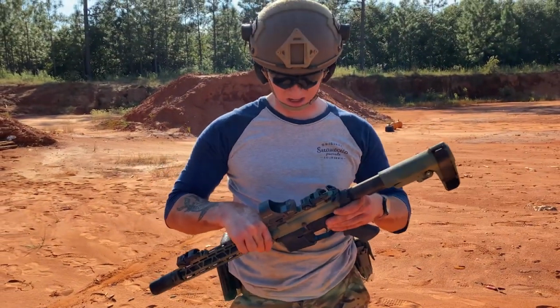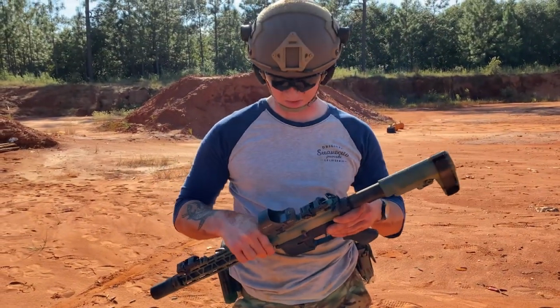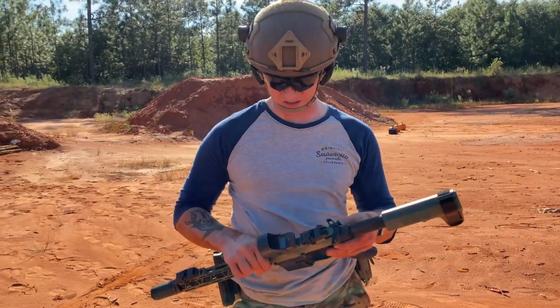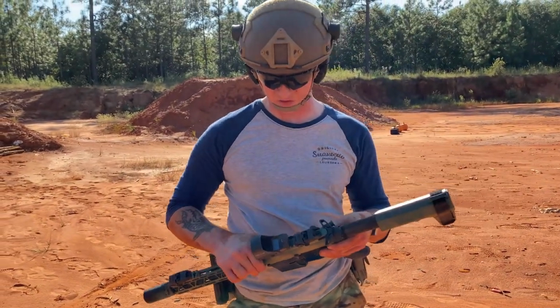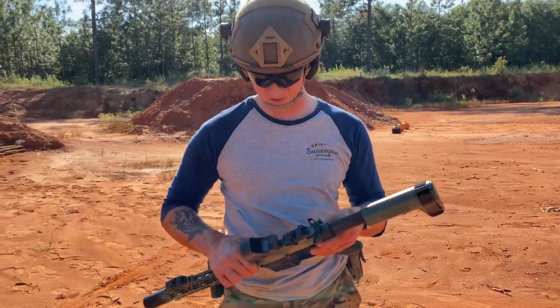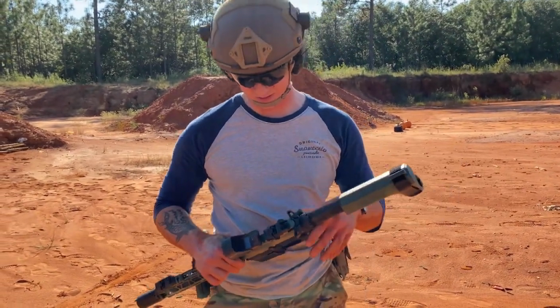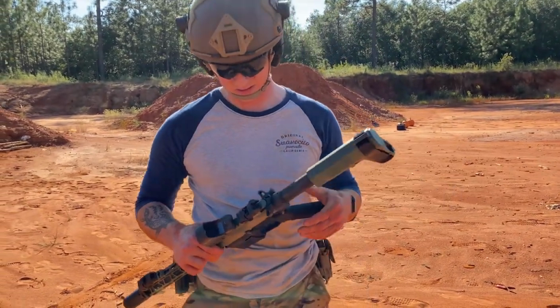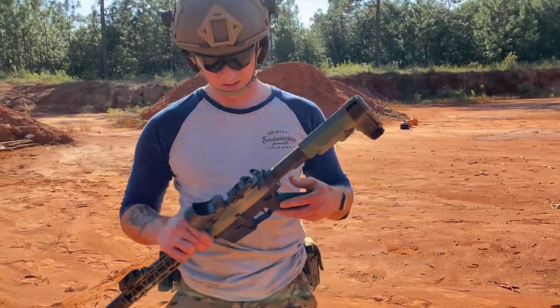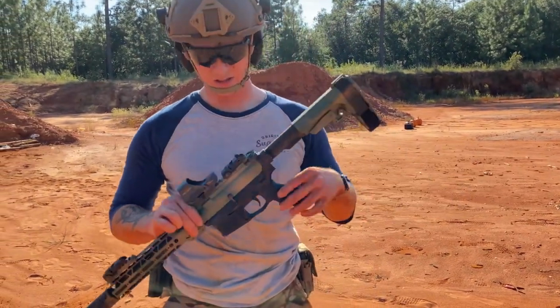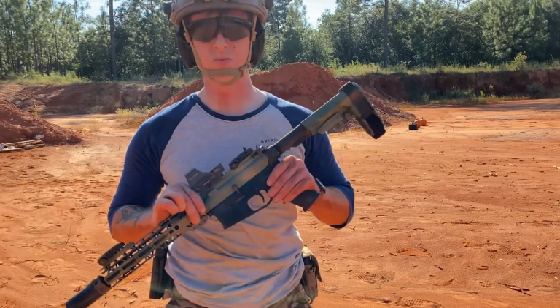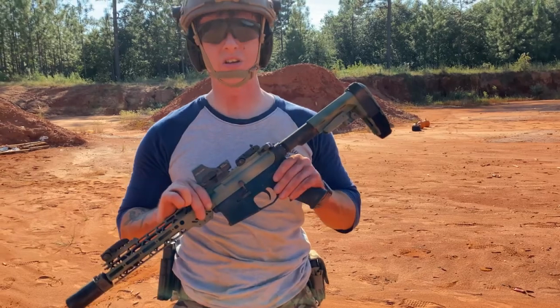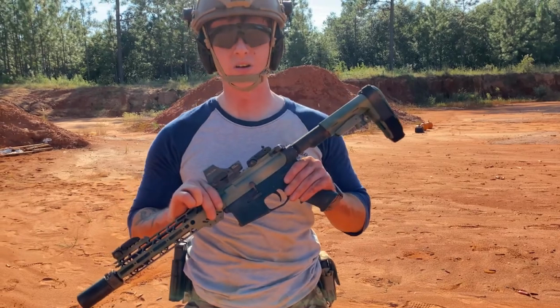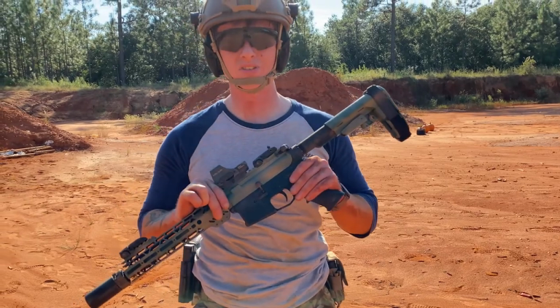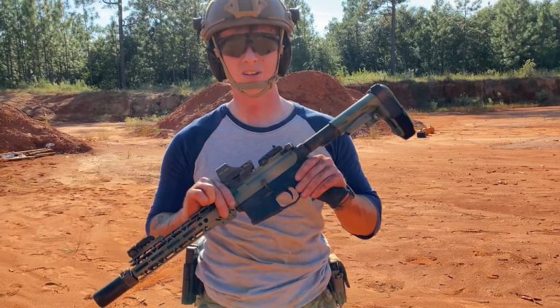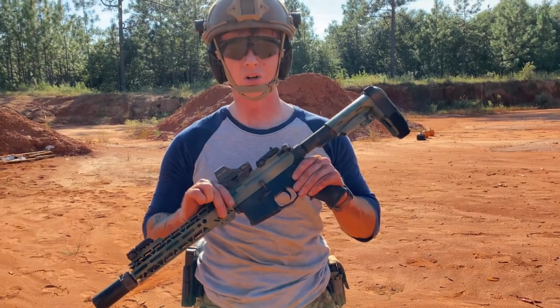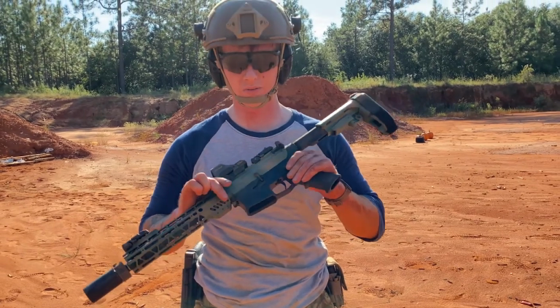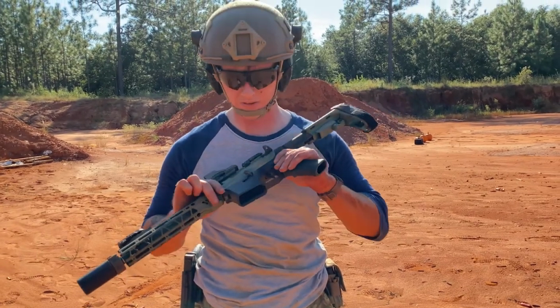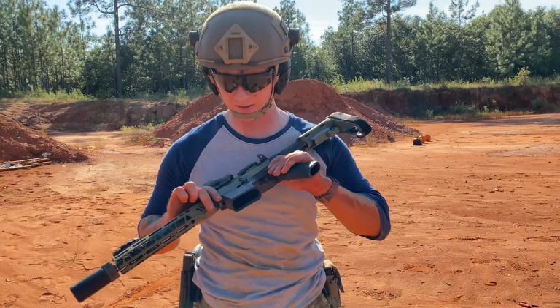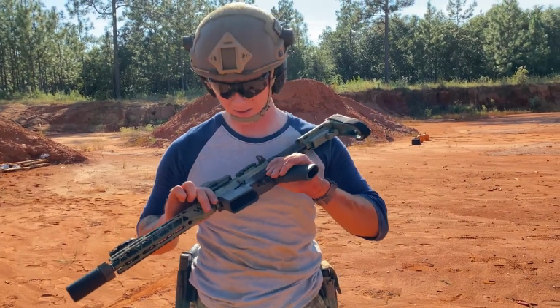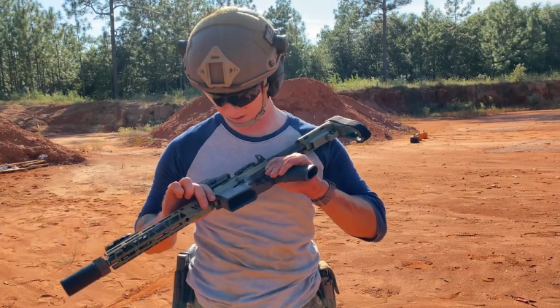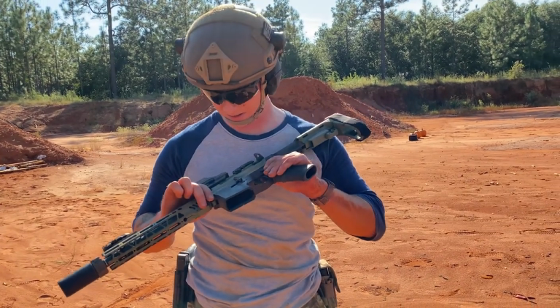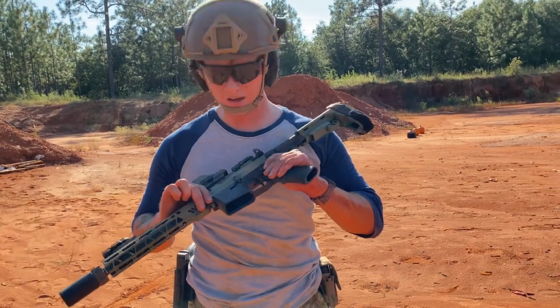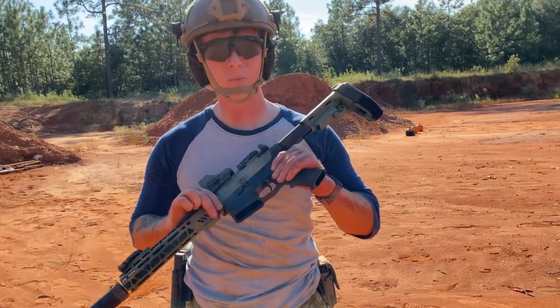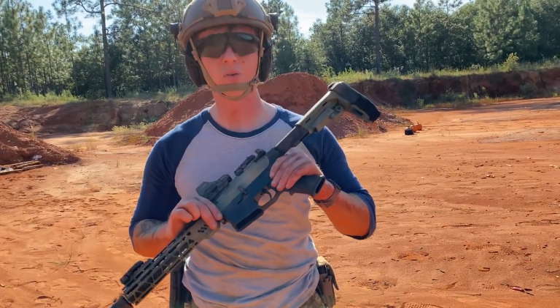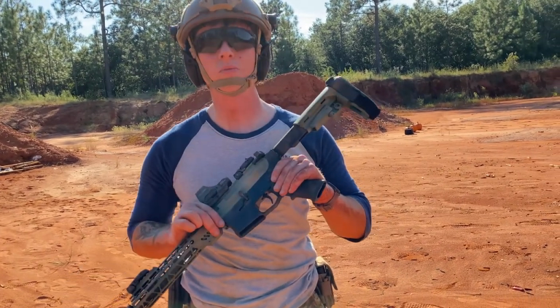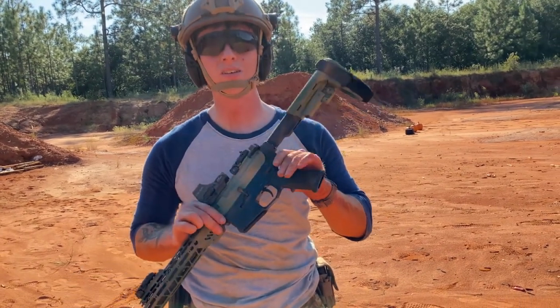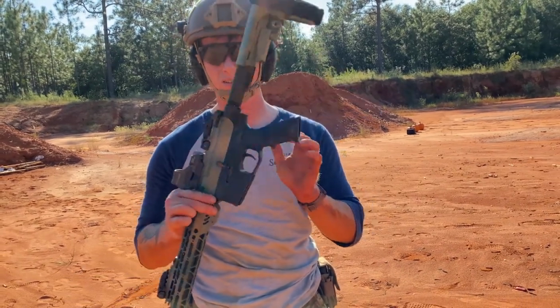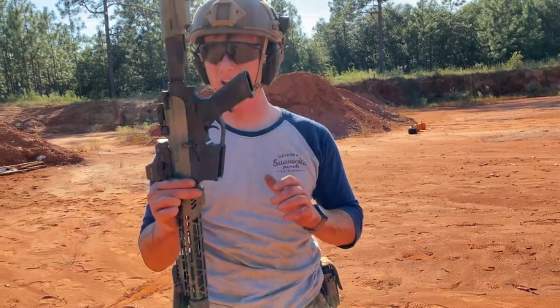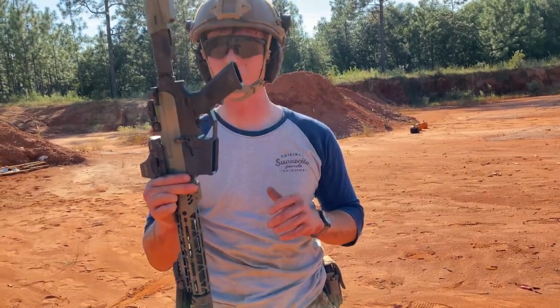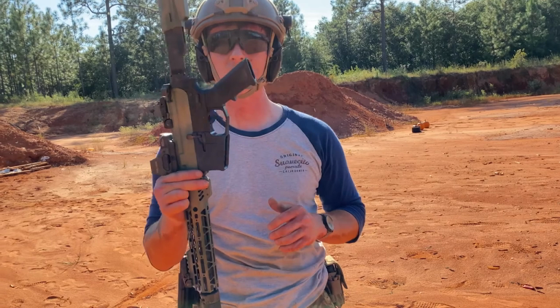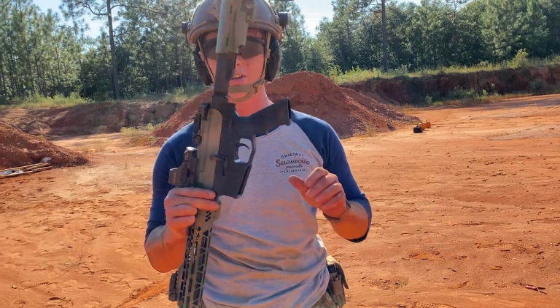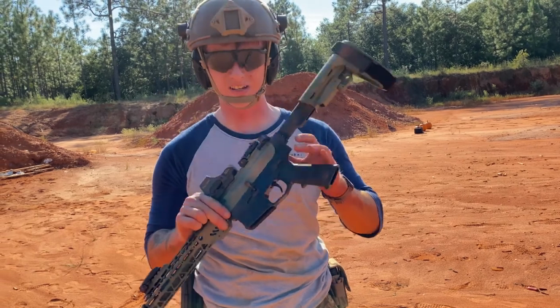There you have it, ladies and gentlemen — 80% Arms lower receiver. Performed even better than I expected.